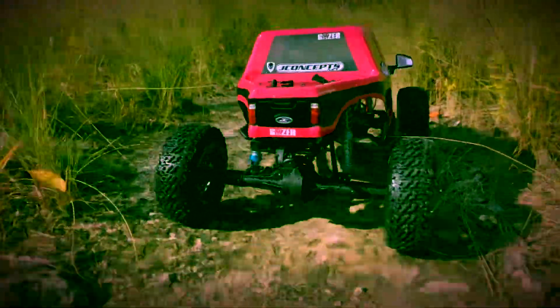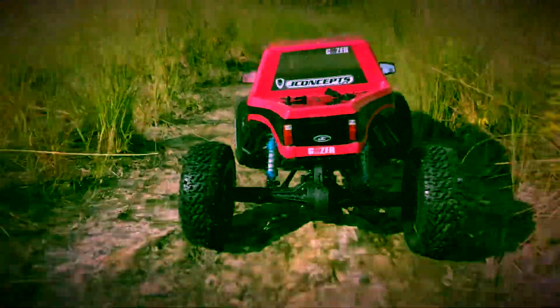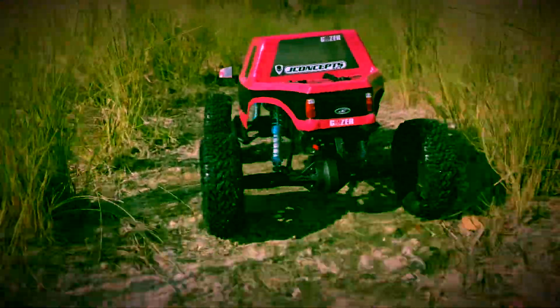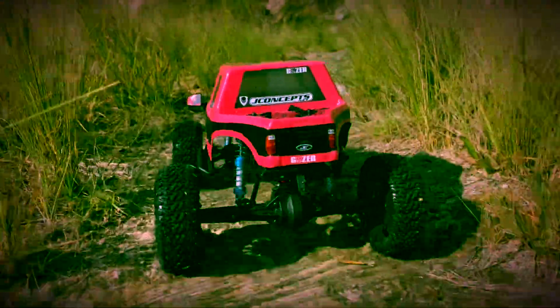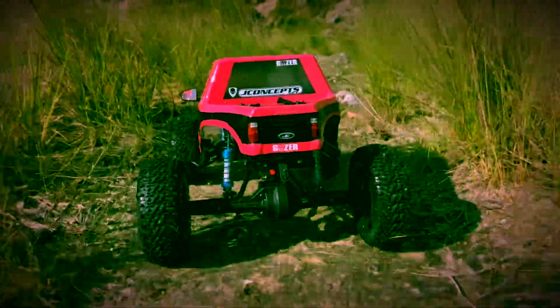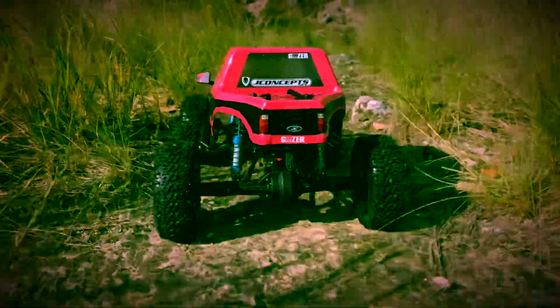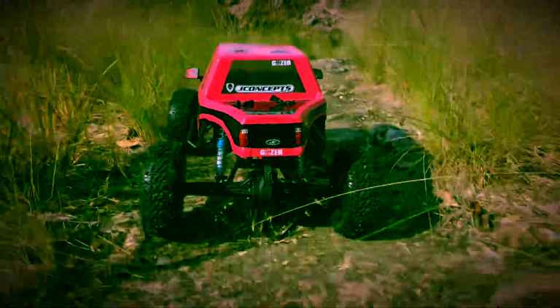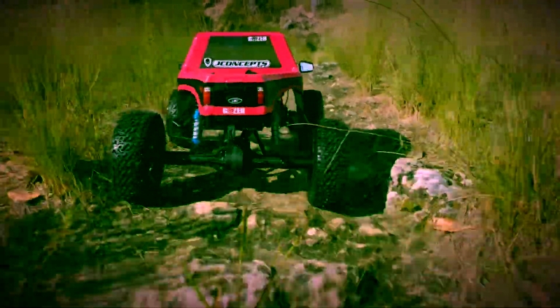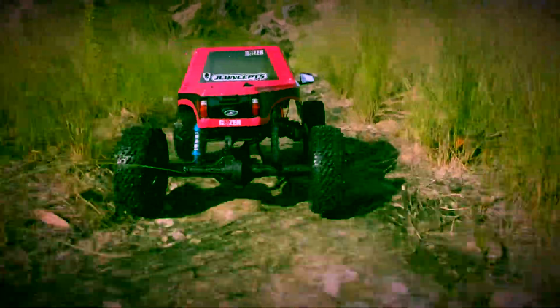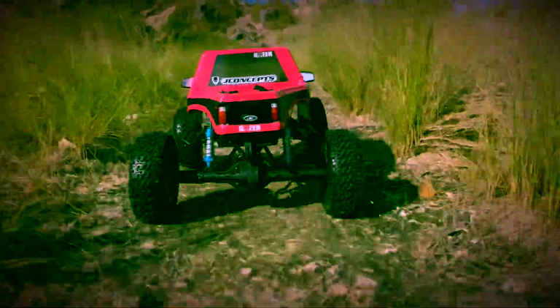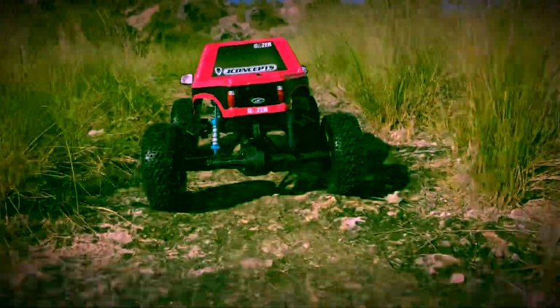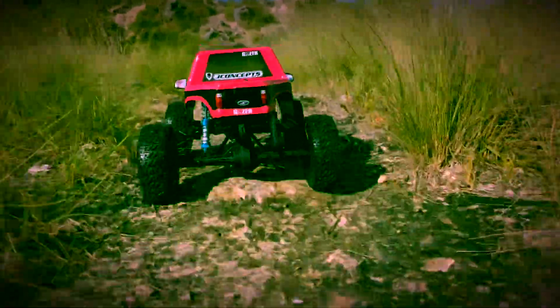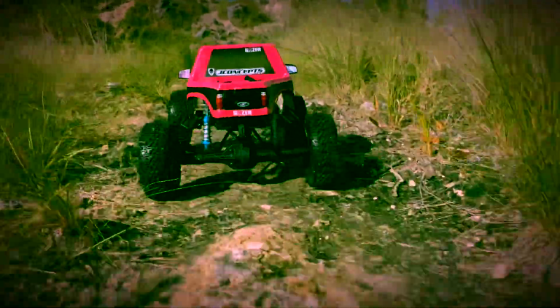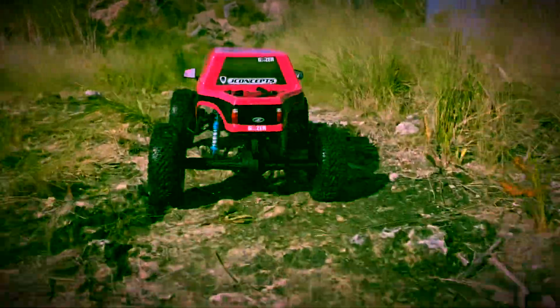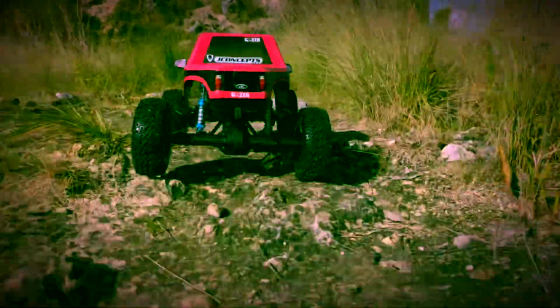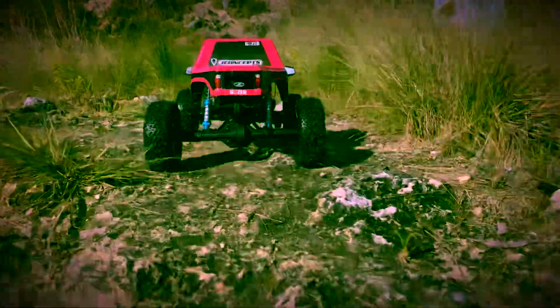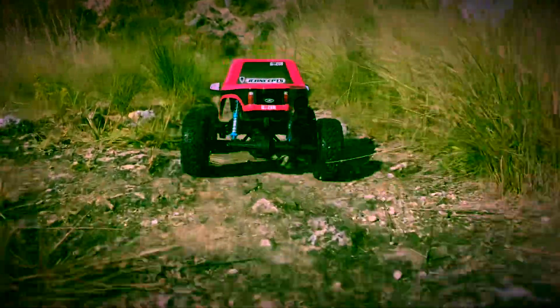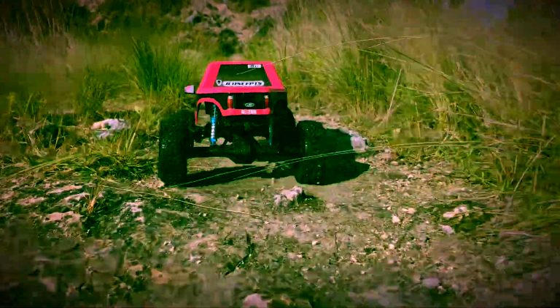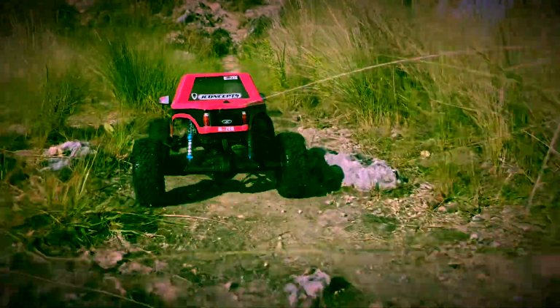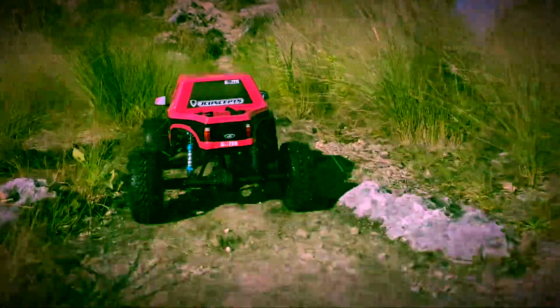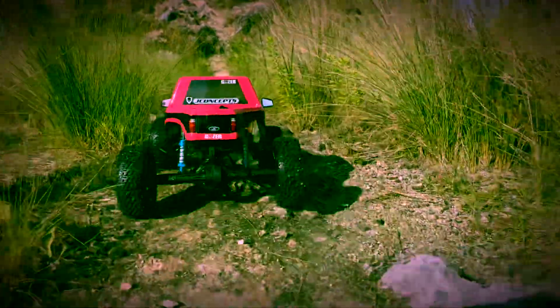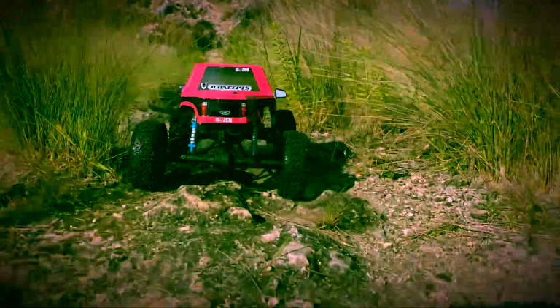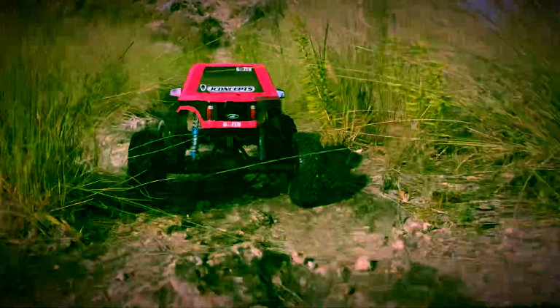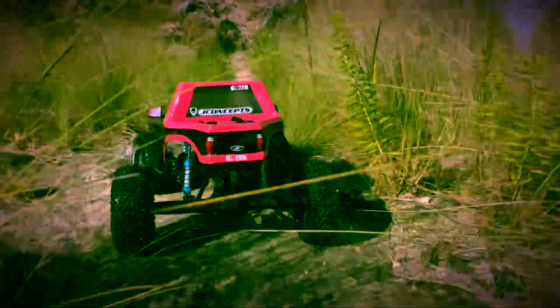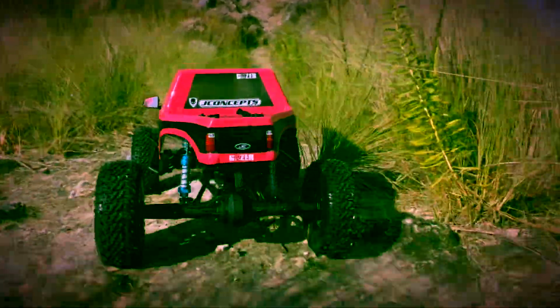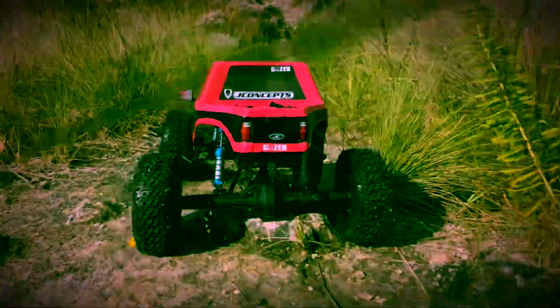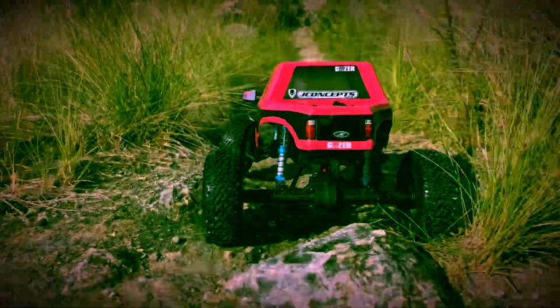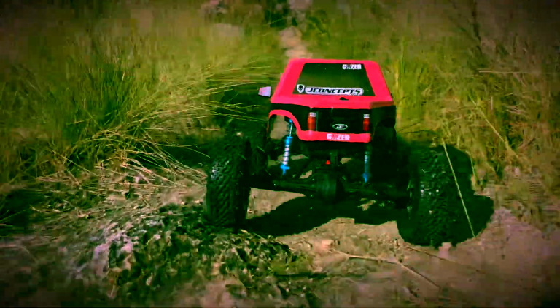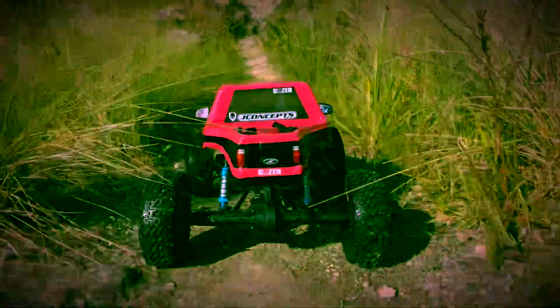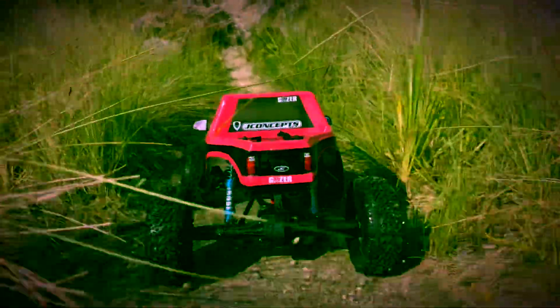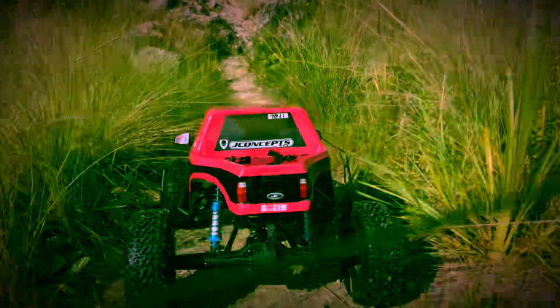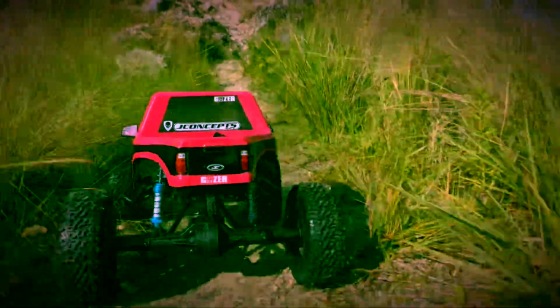Anyway, those blue shocks with the pink body and the gray rims and the white writing on the tires just kind of don't really go together. I also noticed I still have the tow hitch attached from when I had the dually body on here with the dually setup, so that looked kind of funny too — you don't really need a tow hitch on this kind of body style.